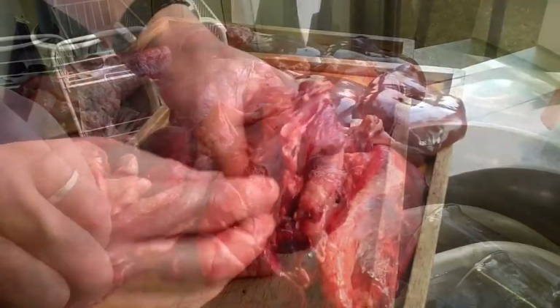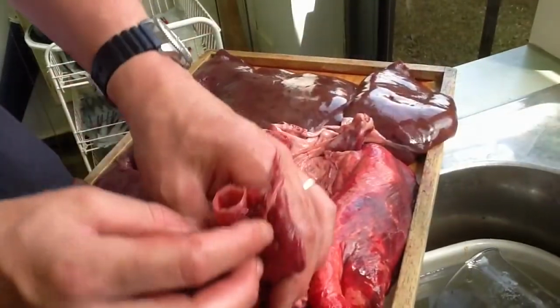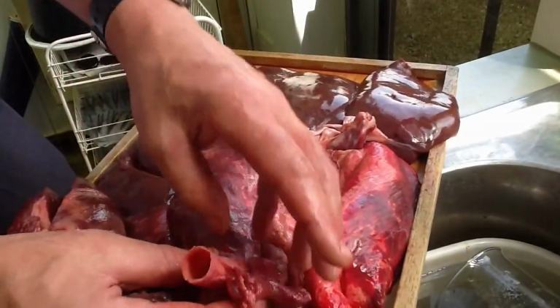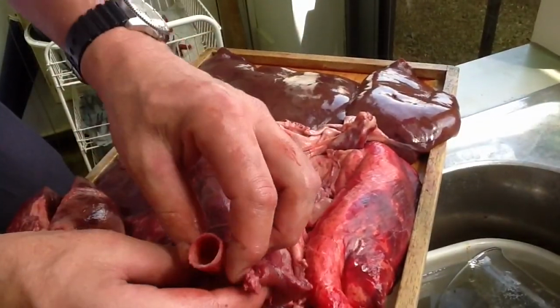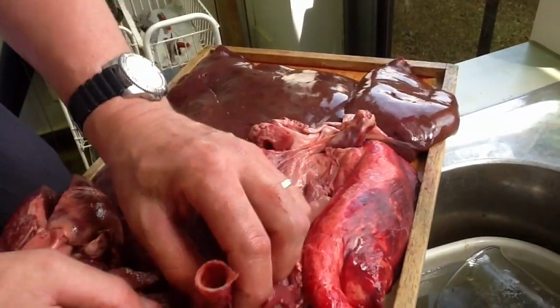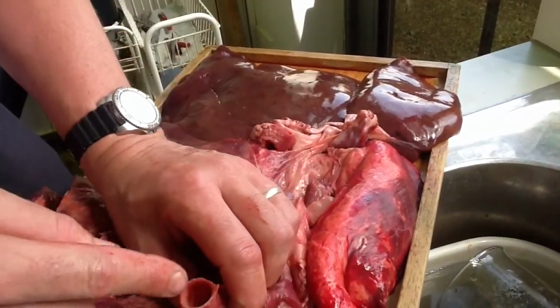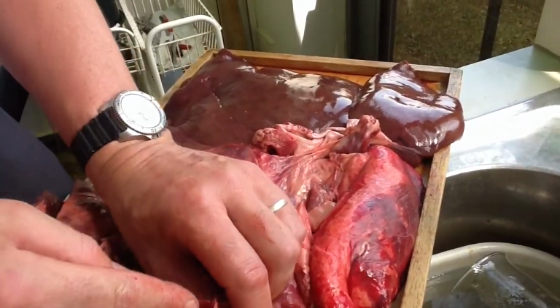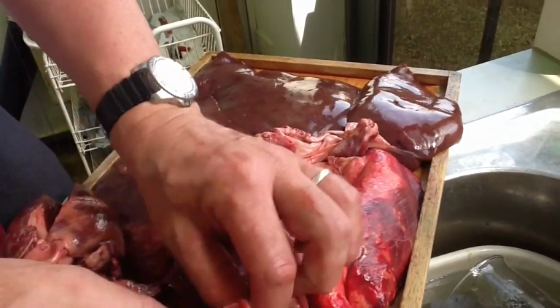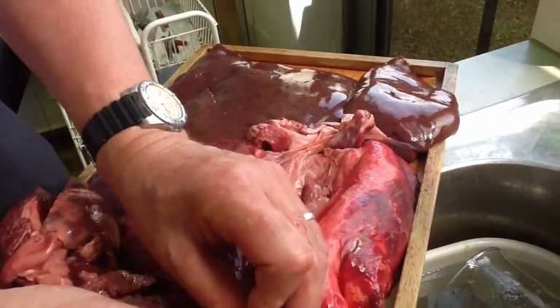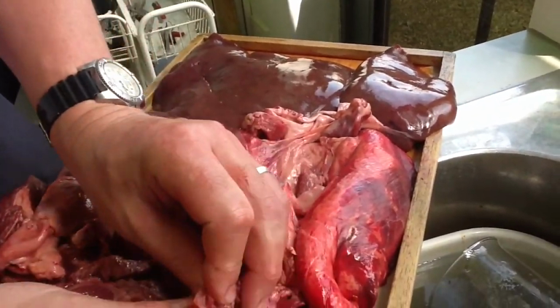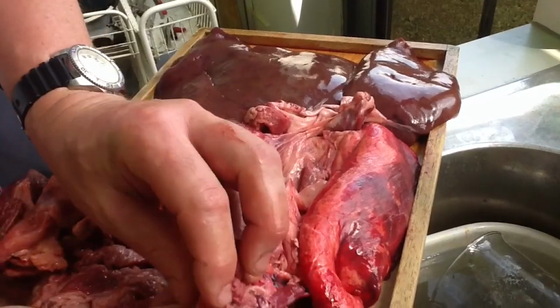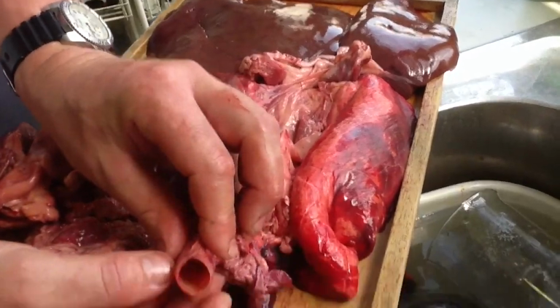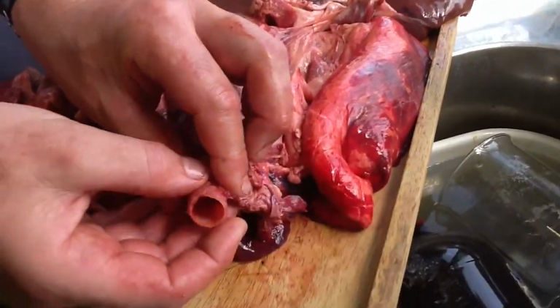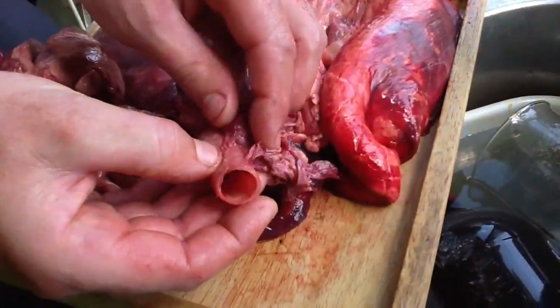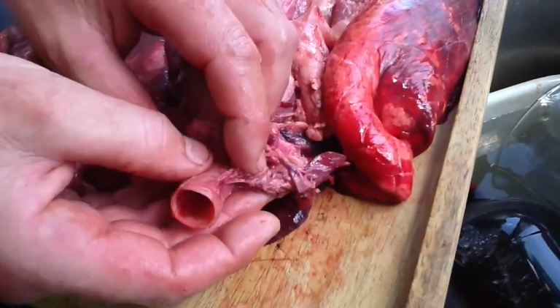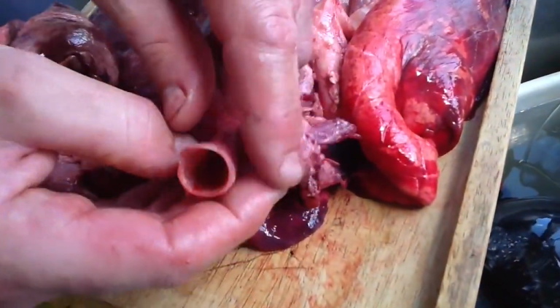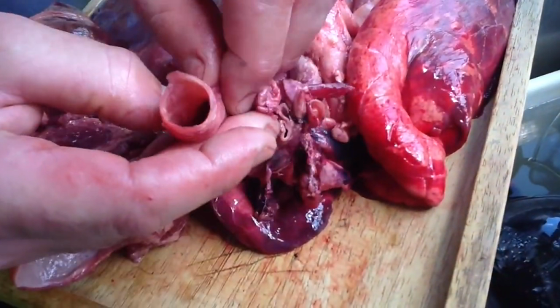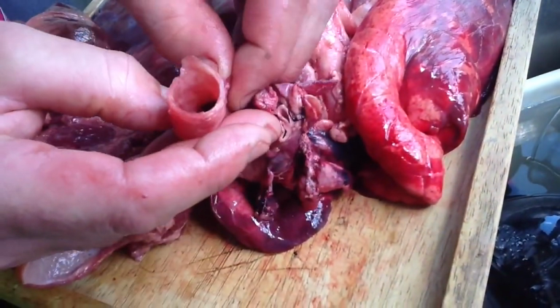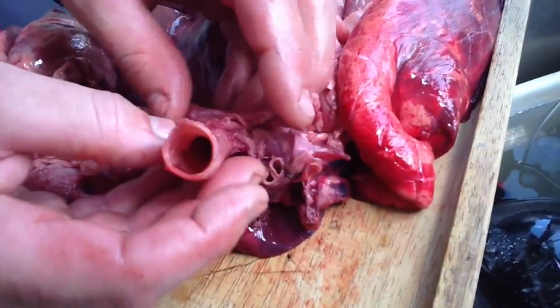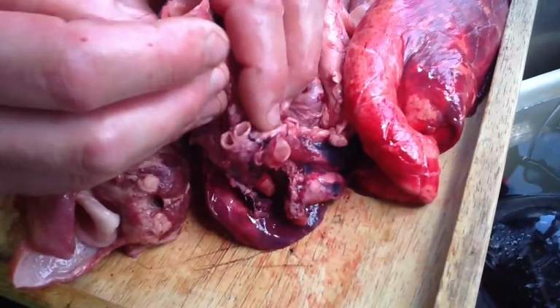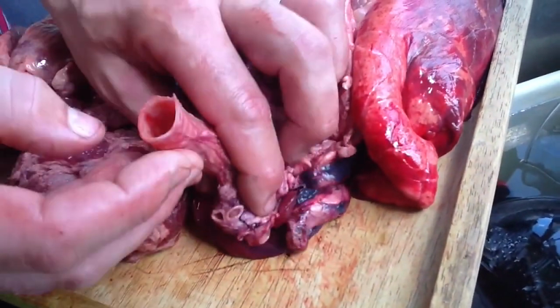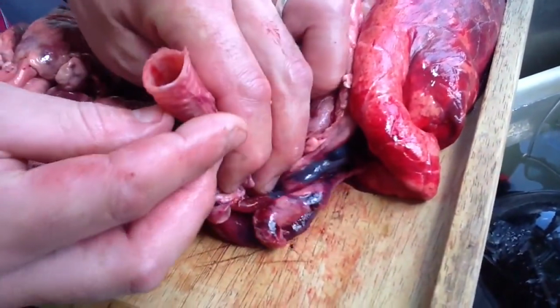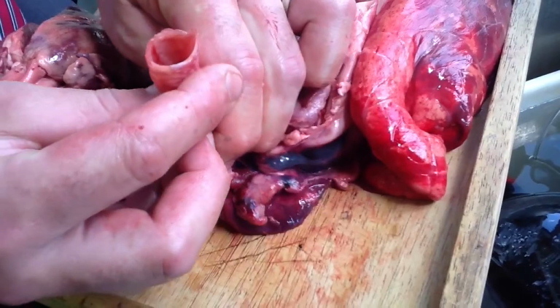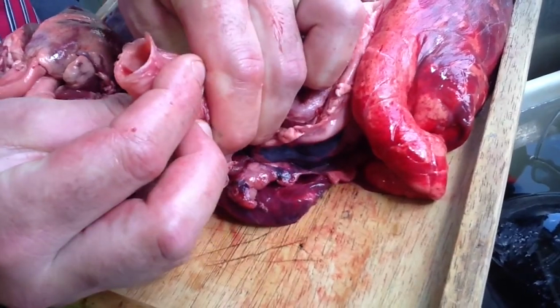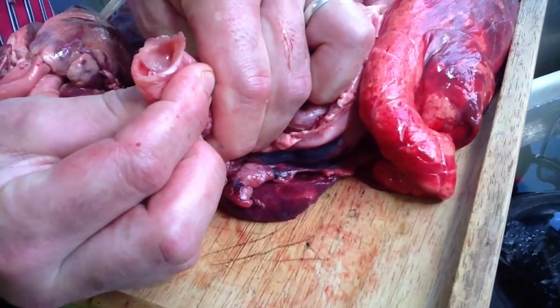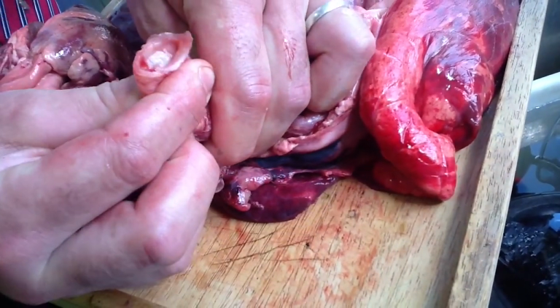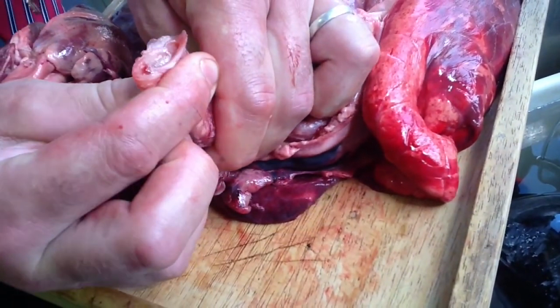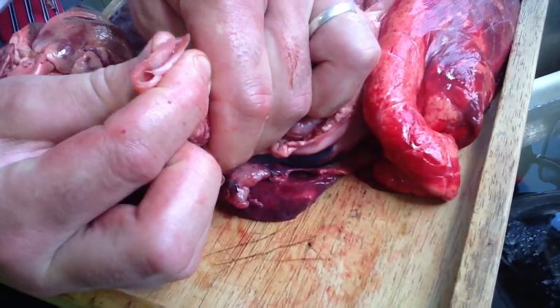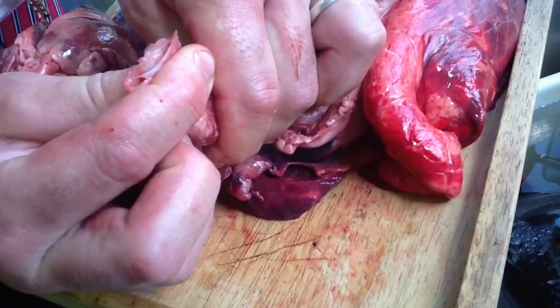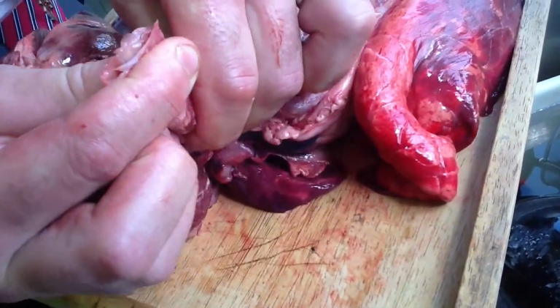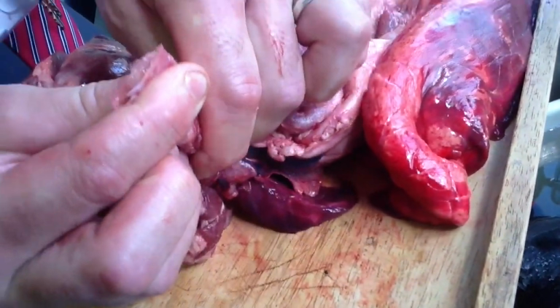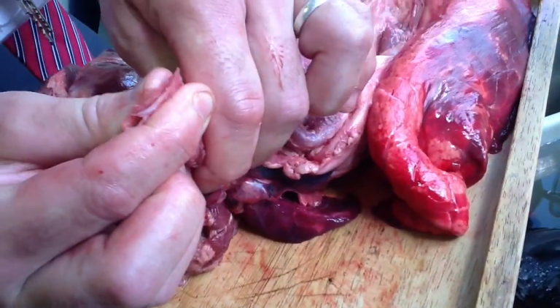The trachea itself has C-shaped cartilage to hold open the windpipe. It's all lined with a thick sticky mucus that traps dust and bacteria.